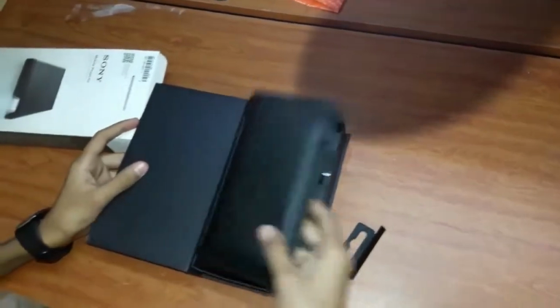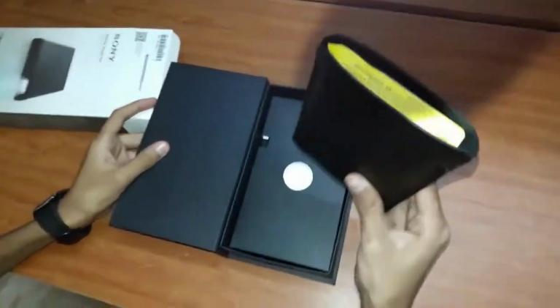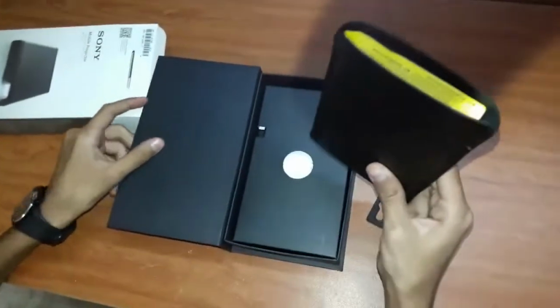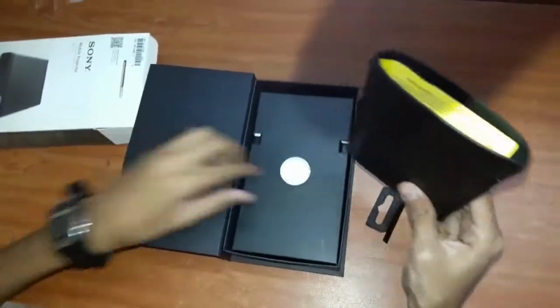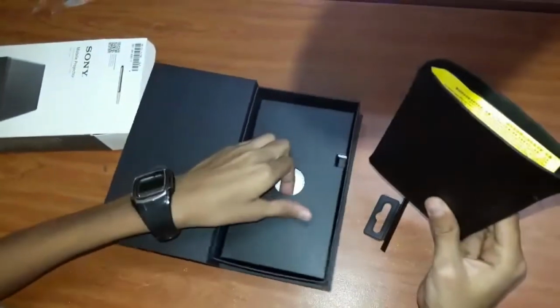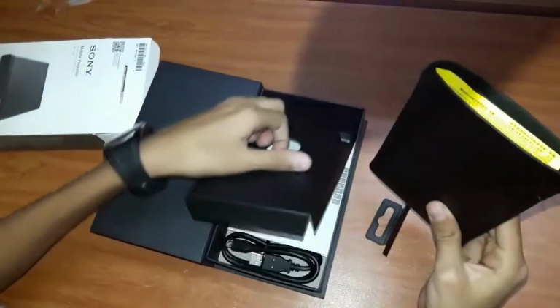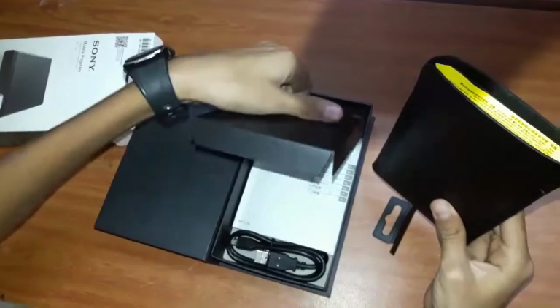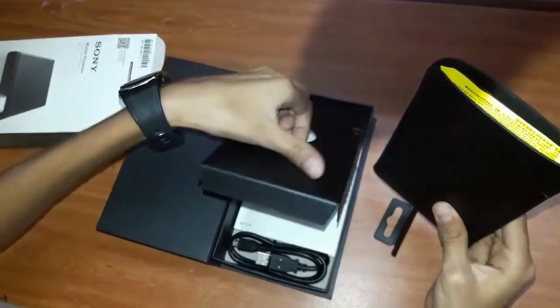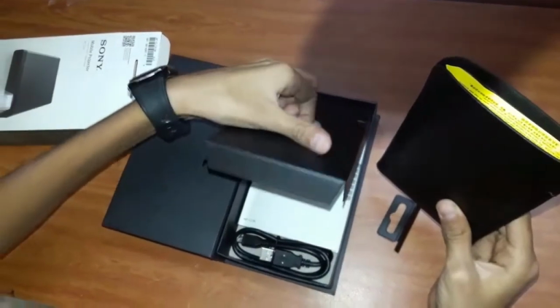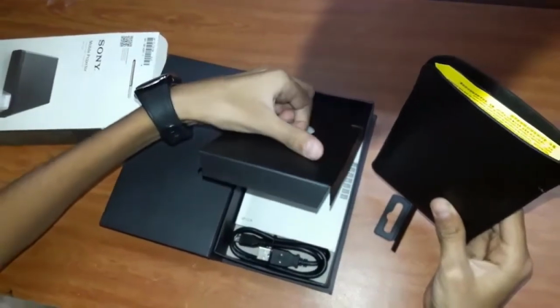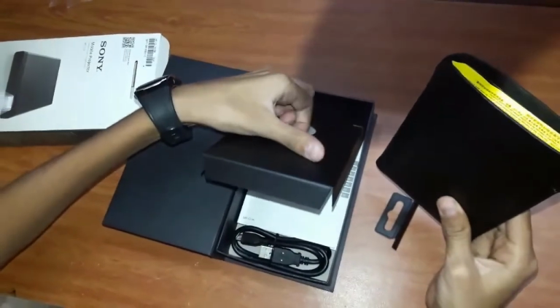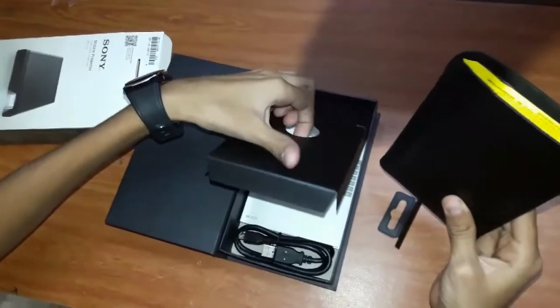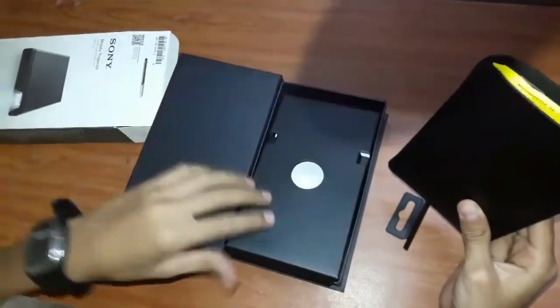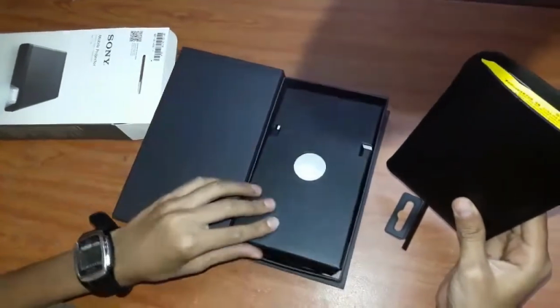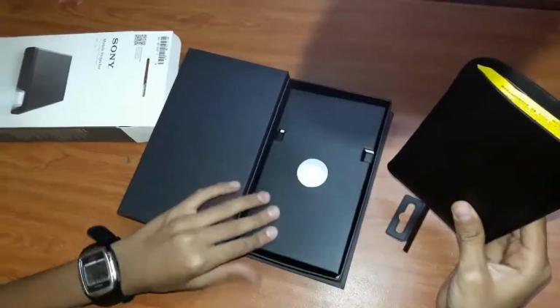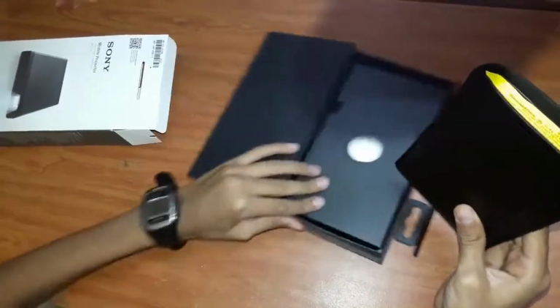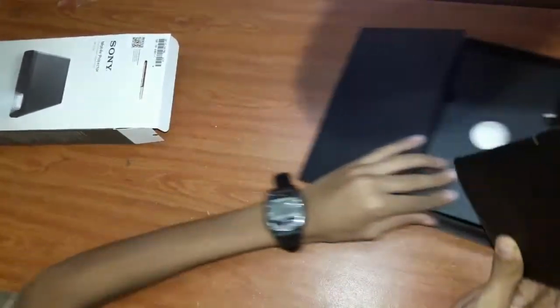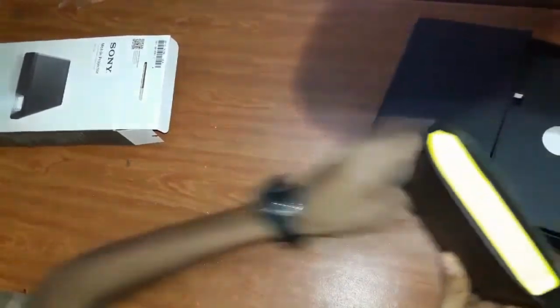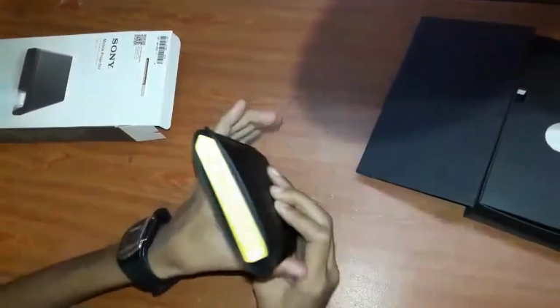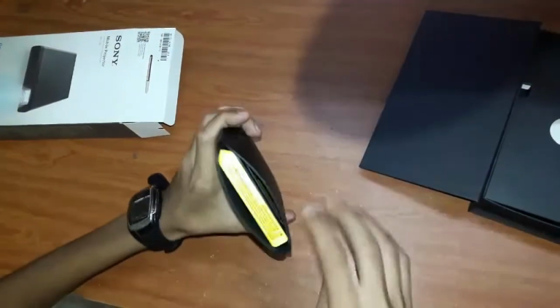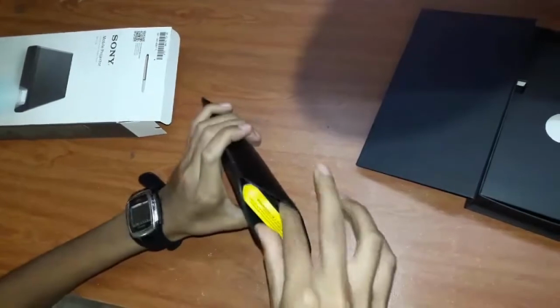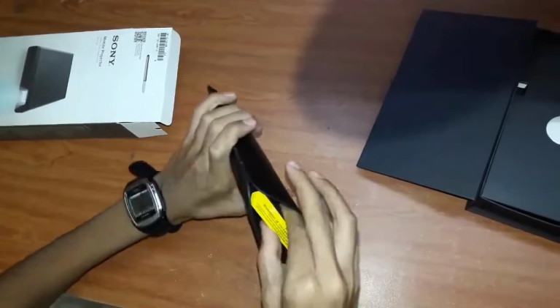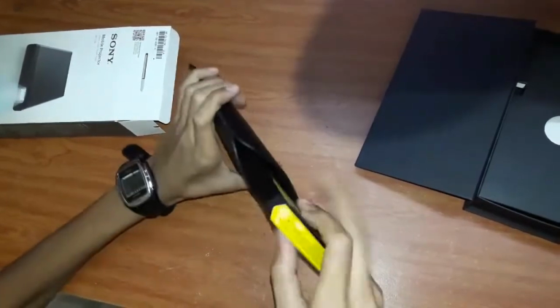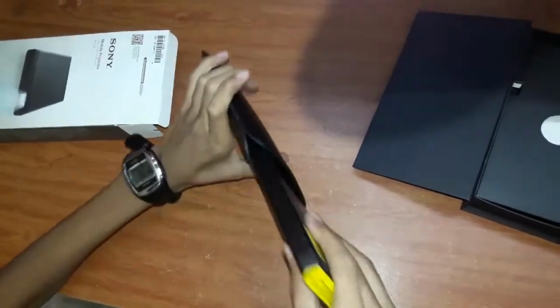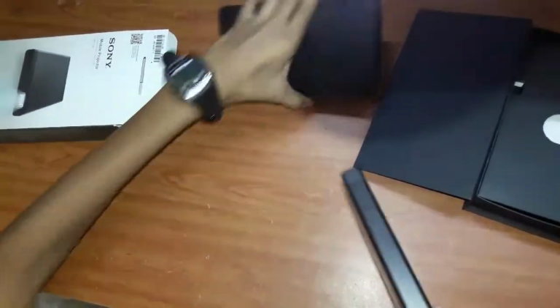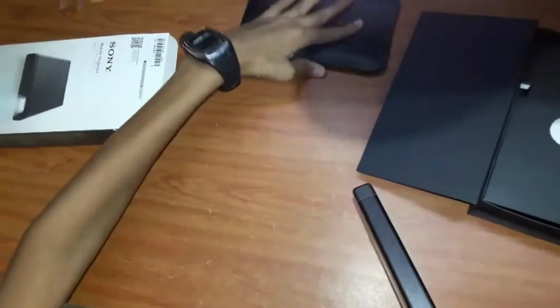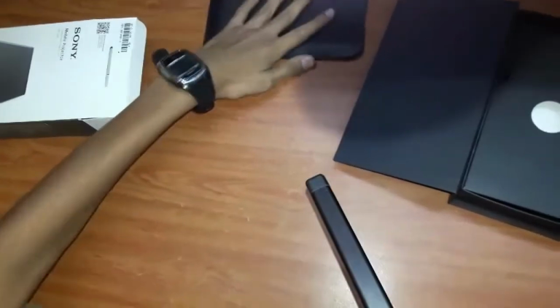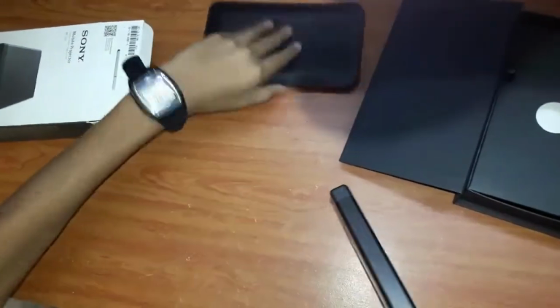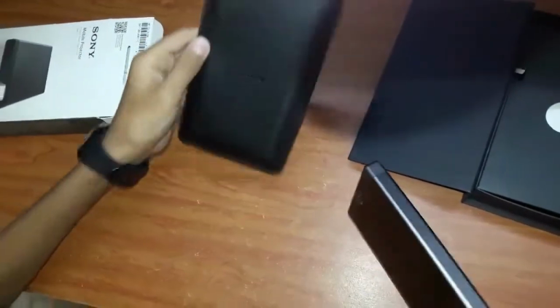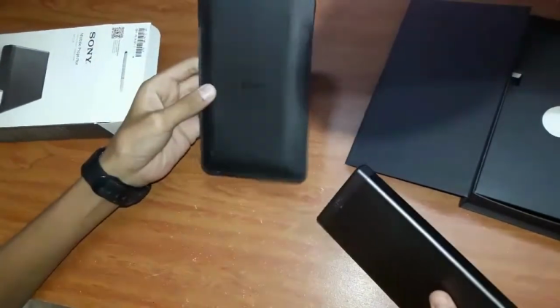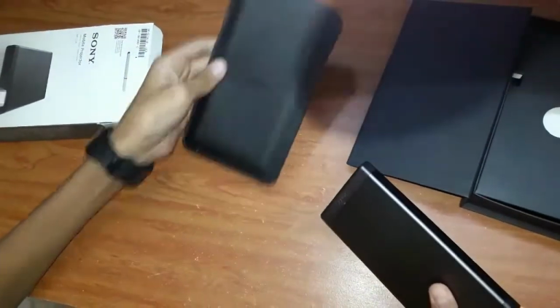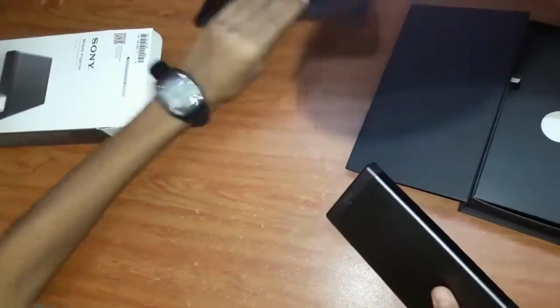This is the projector. And here we have the manual and the charging cable with the lens cover. Now let's take out the projector. It comes with a free projector cover.